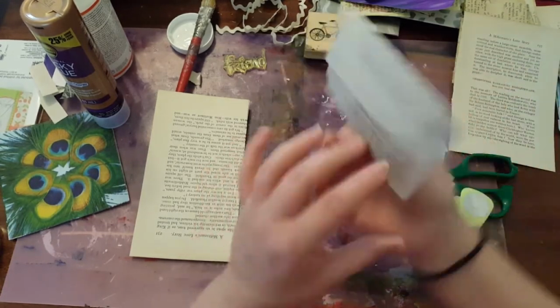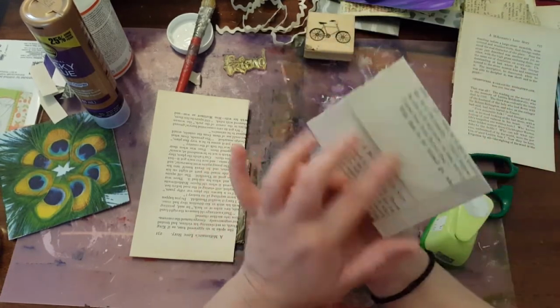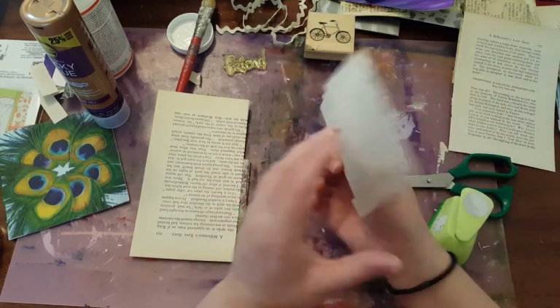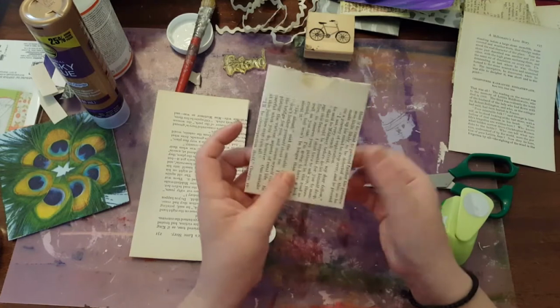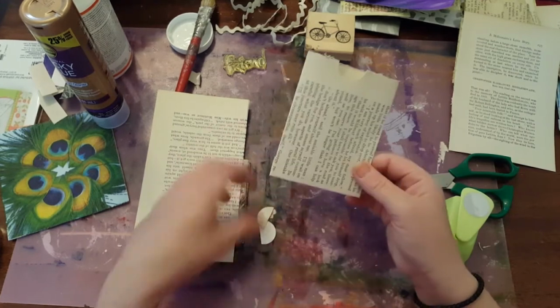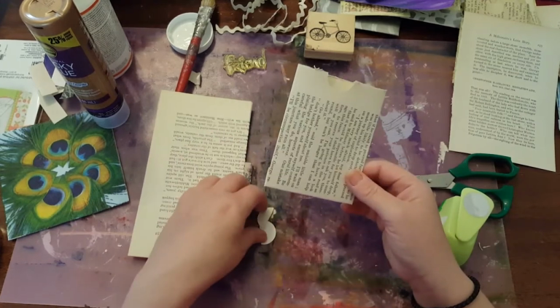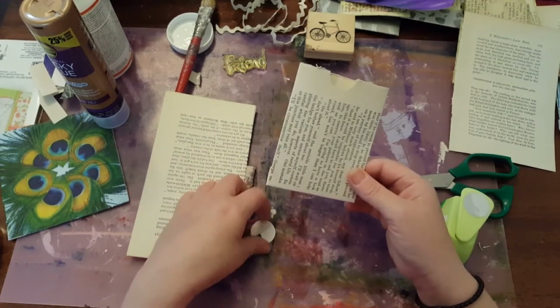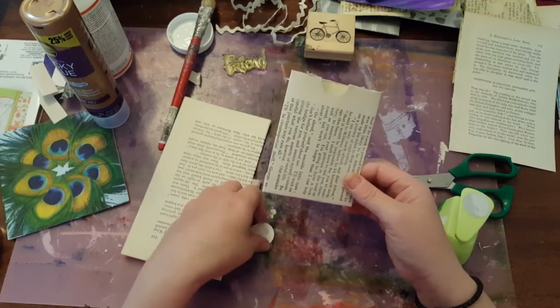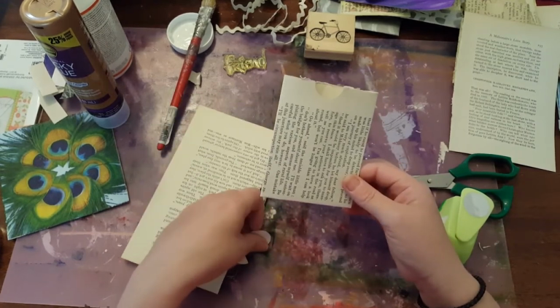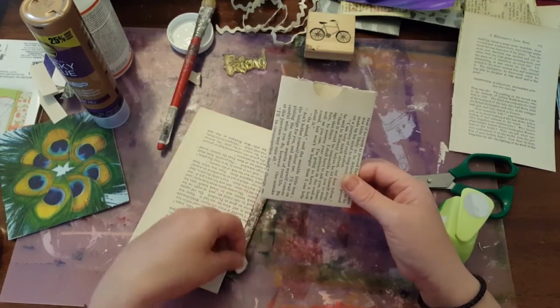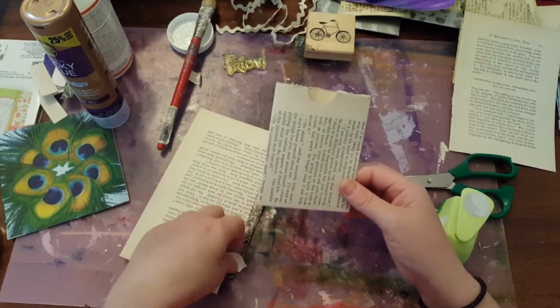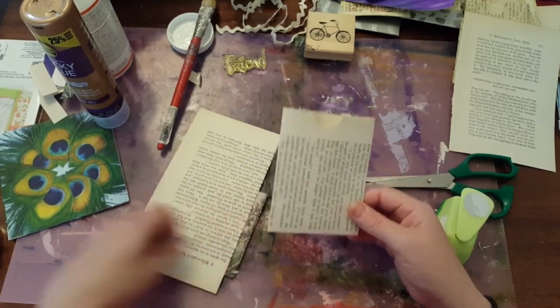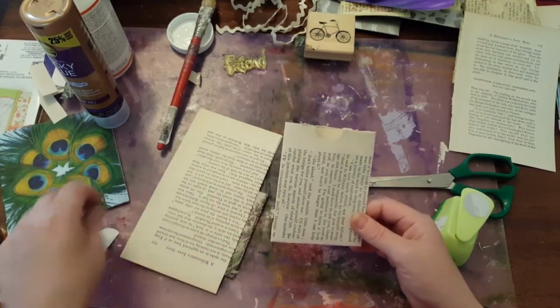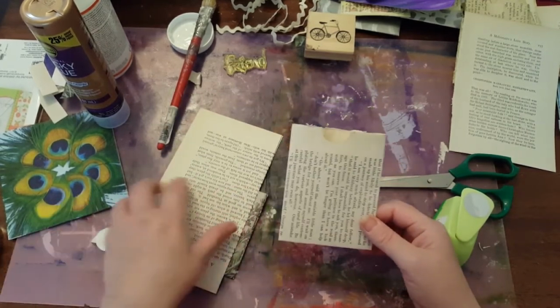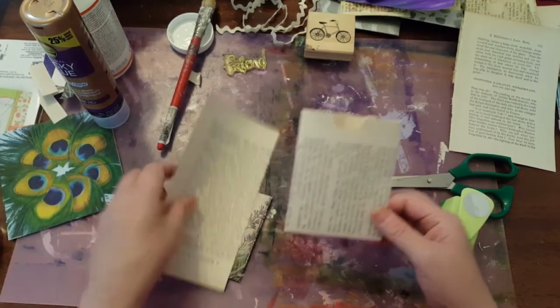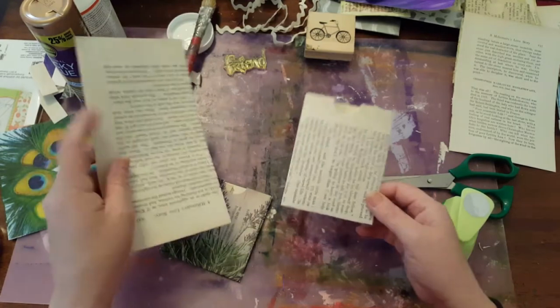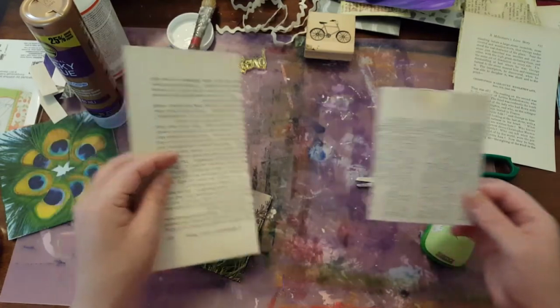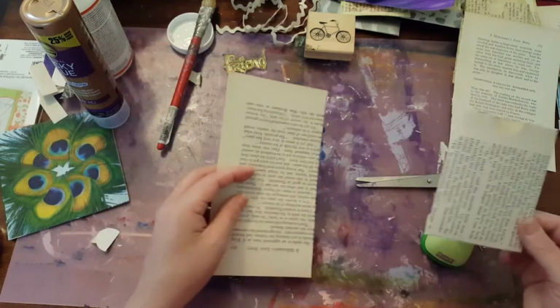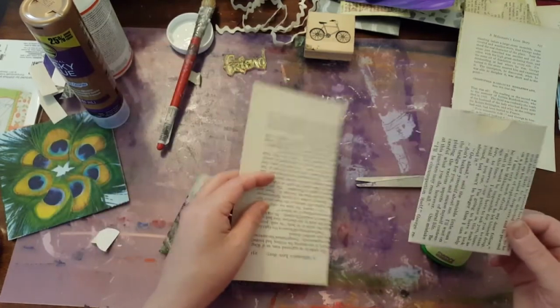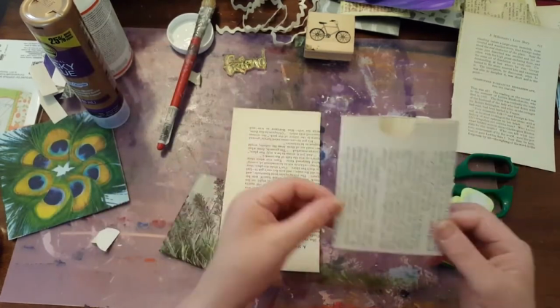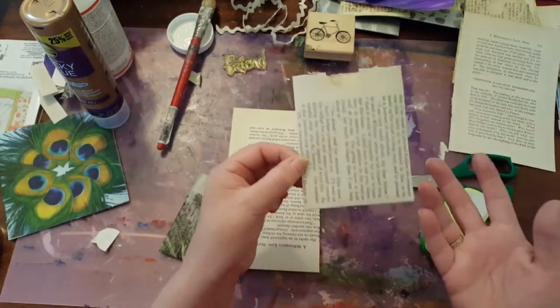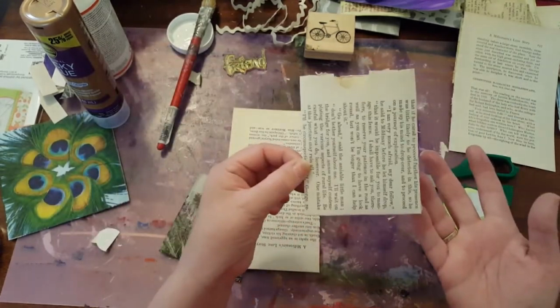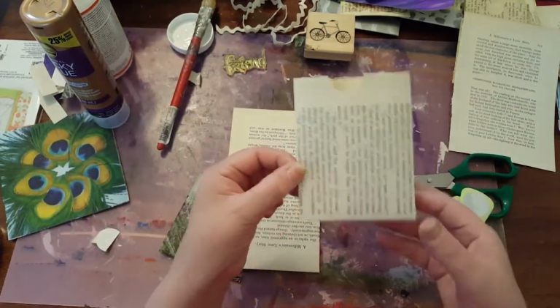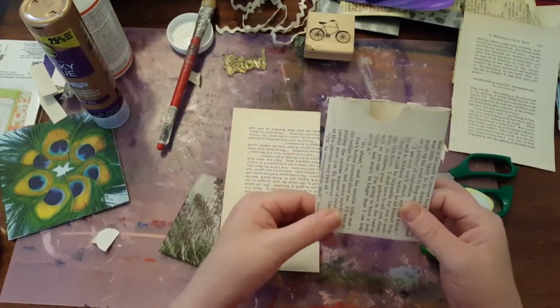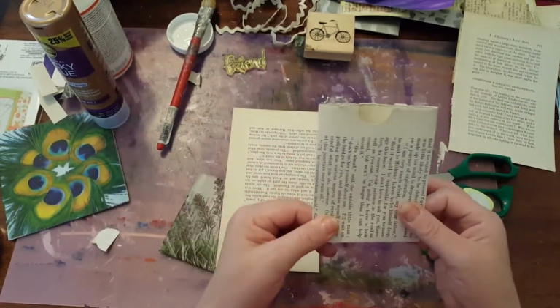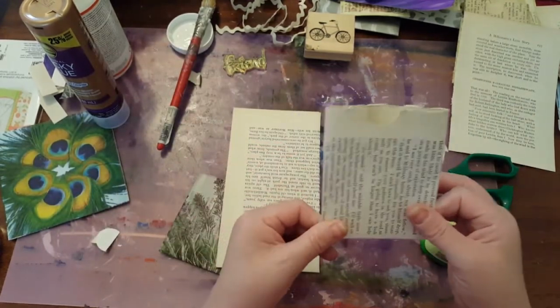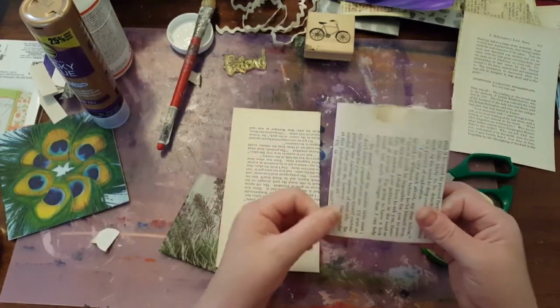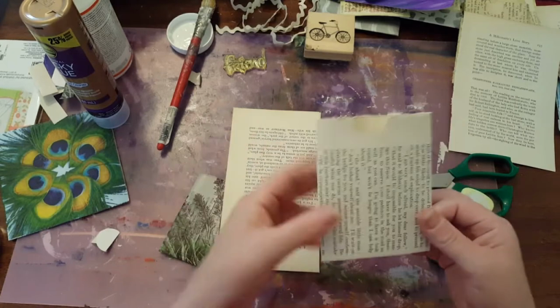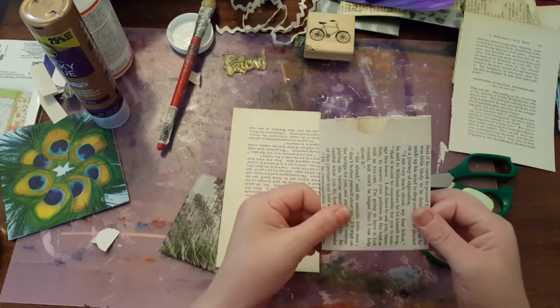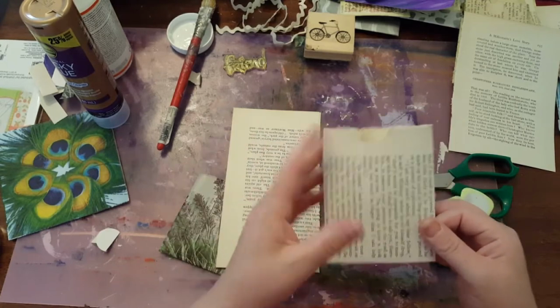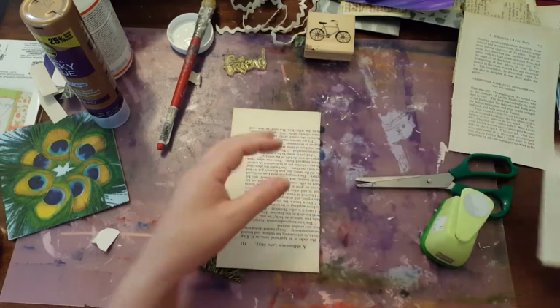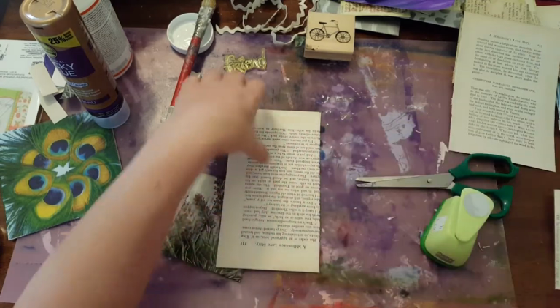You just glue this to the page in your journal and tuck whatever you like in there. You can do whatever you want with it to decorate and make it your own and make them really nice.